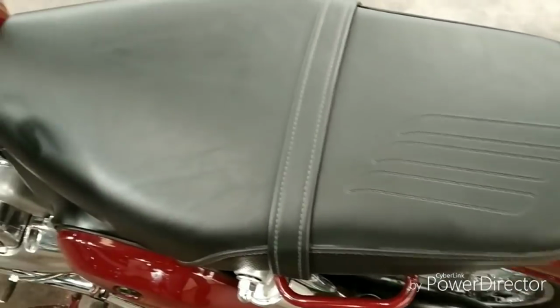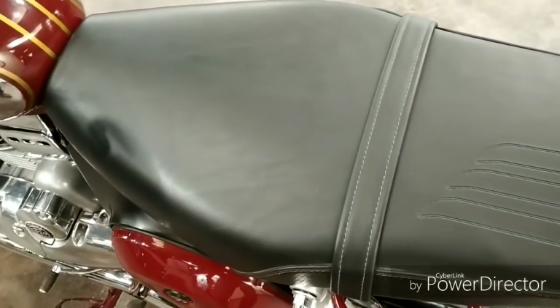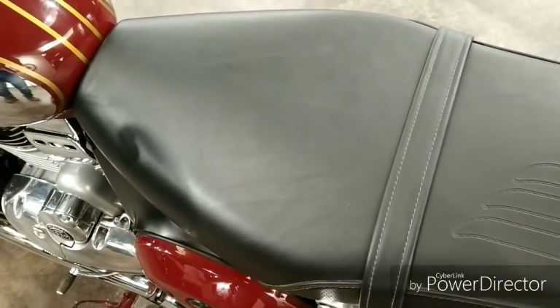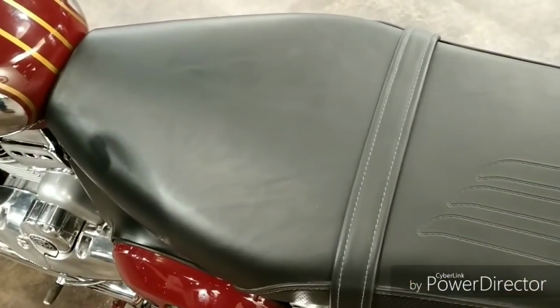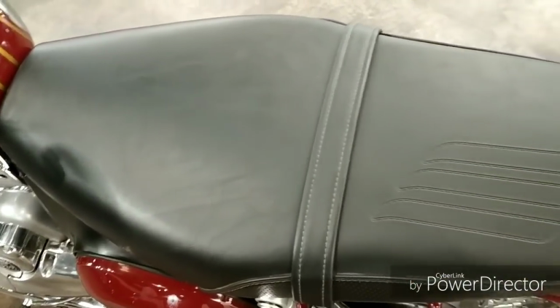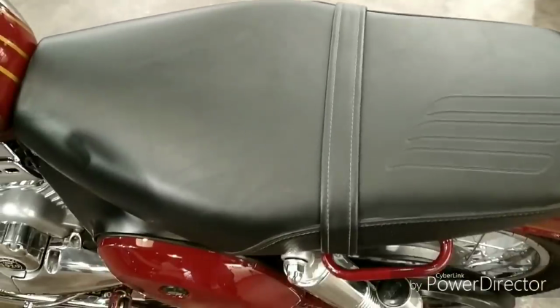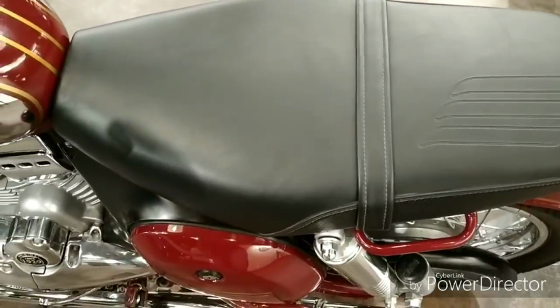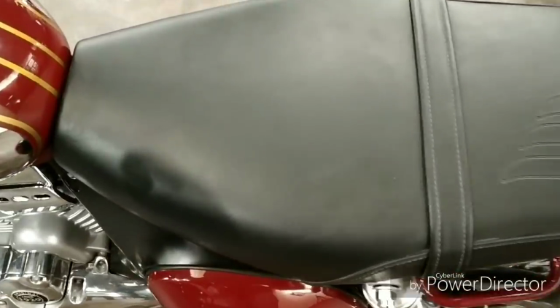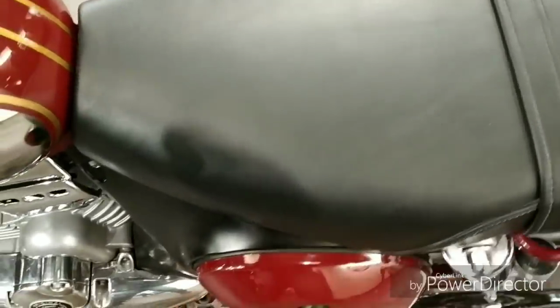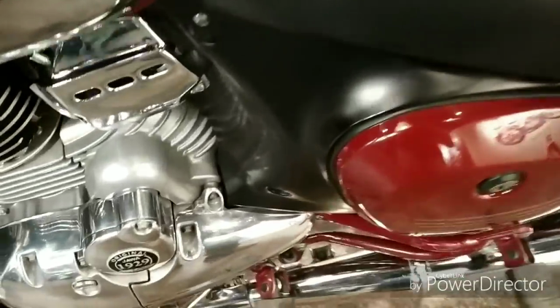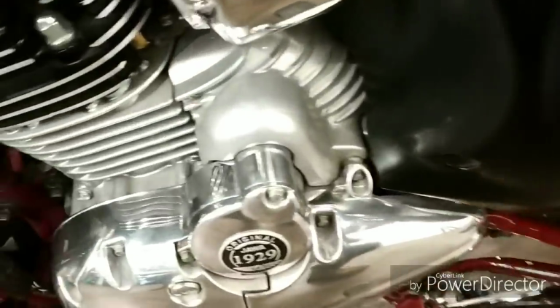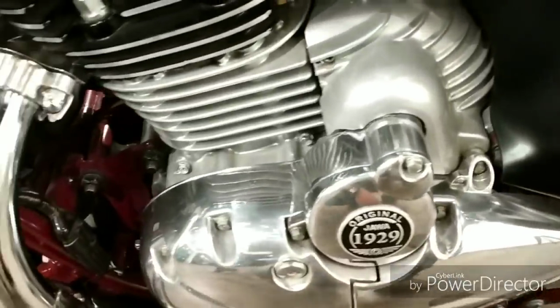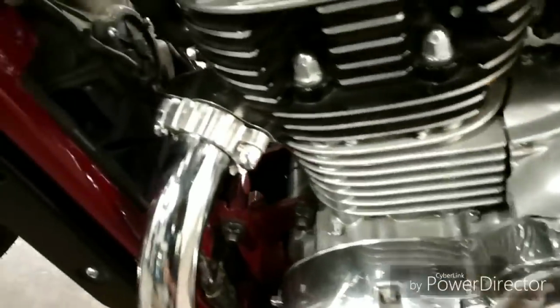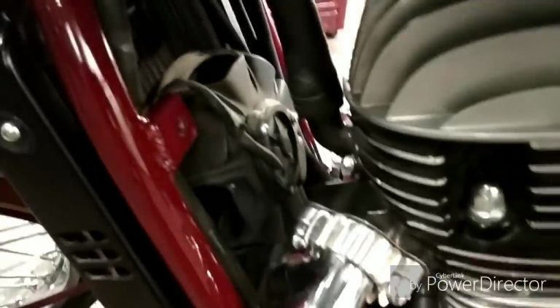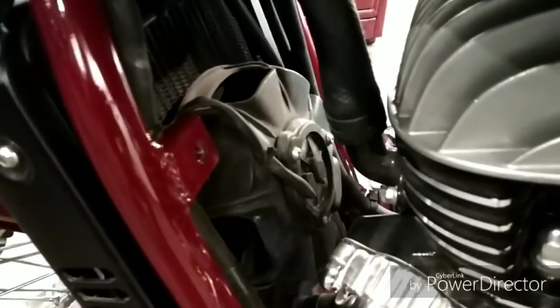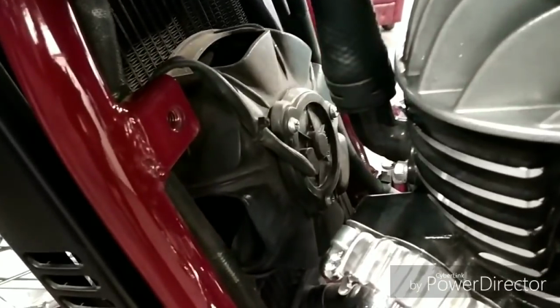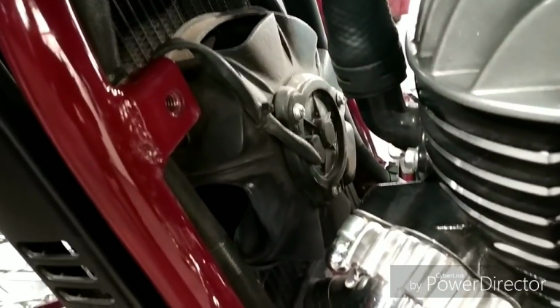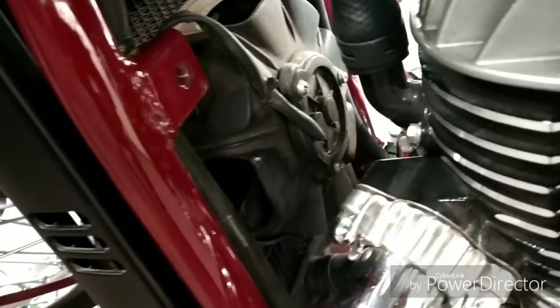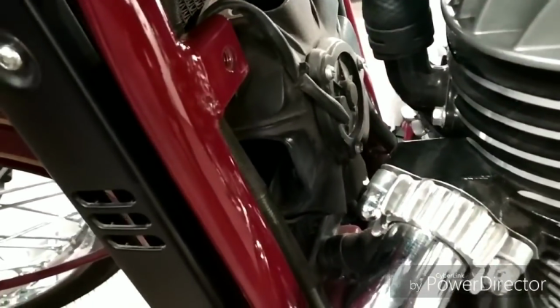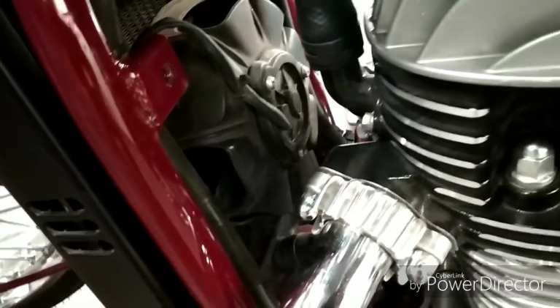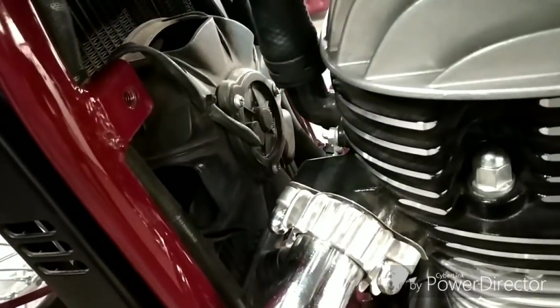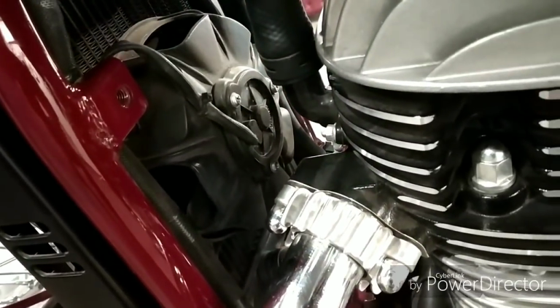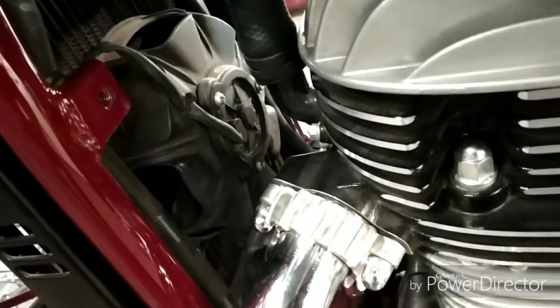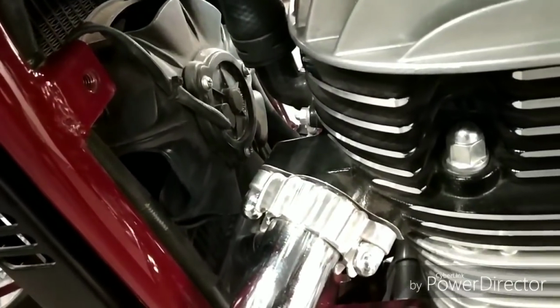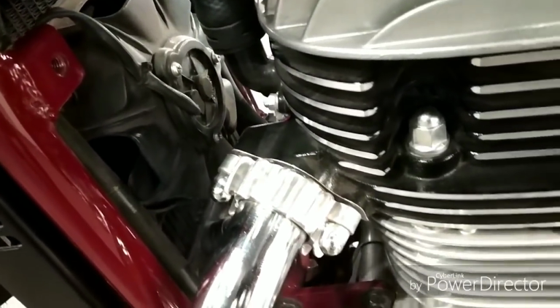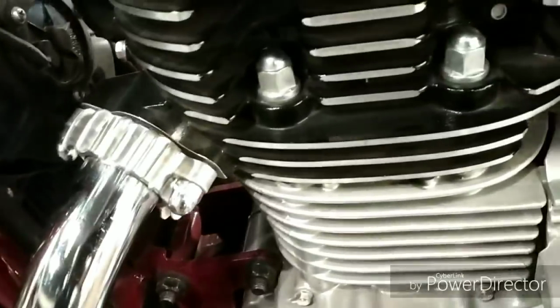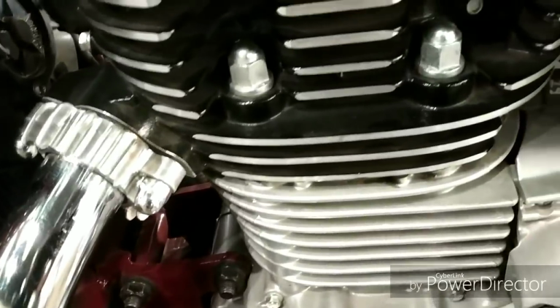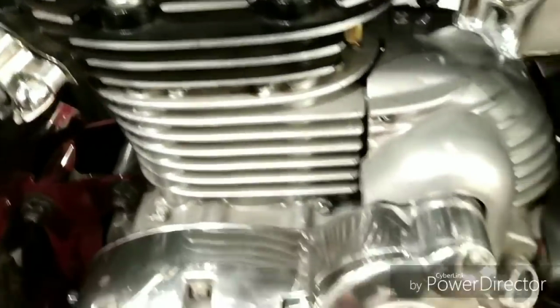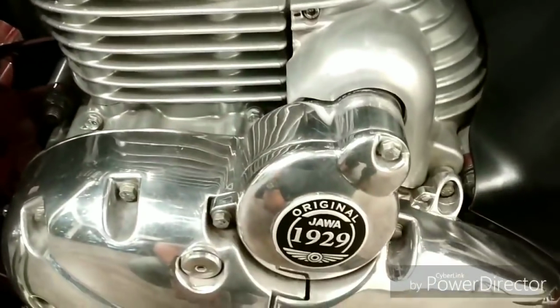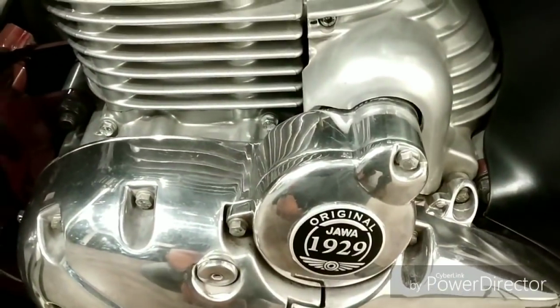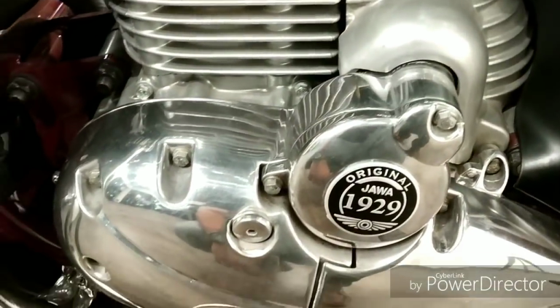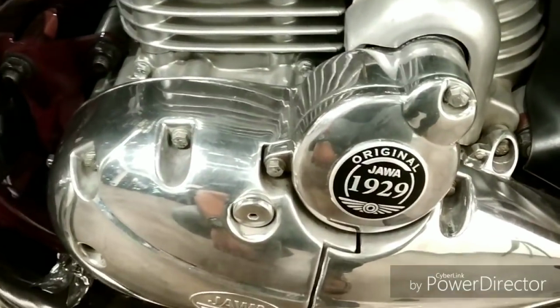I feel that the seat is not comfortable for the pillion rider. This is a liquid-cooled engine, so you can see the radiator fan. If you can see the engine, it has good detailing with chrome plating.